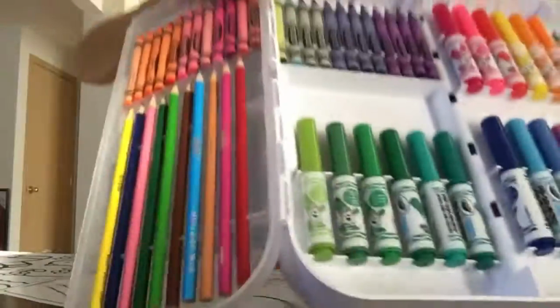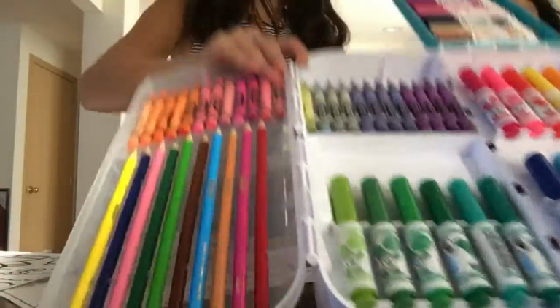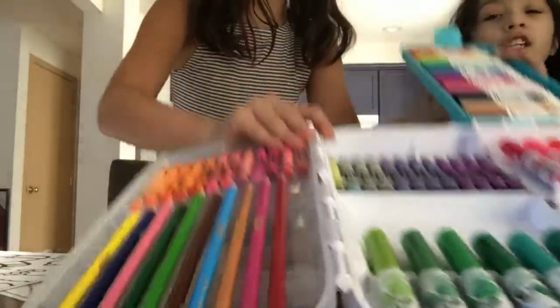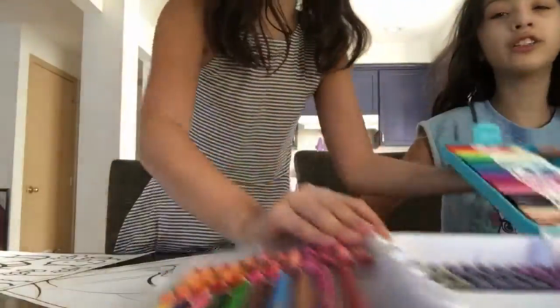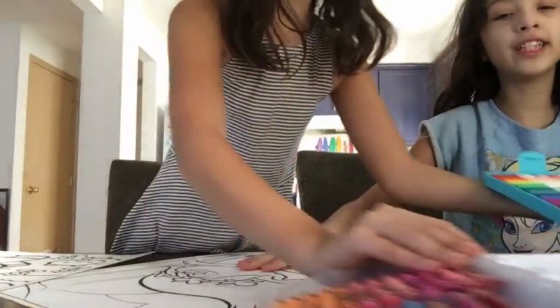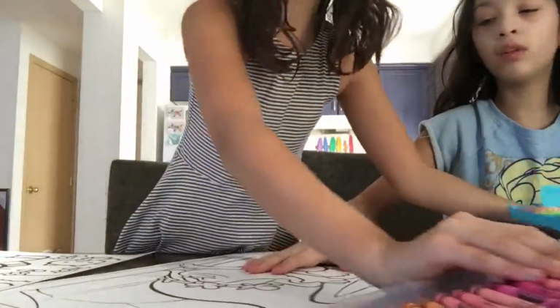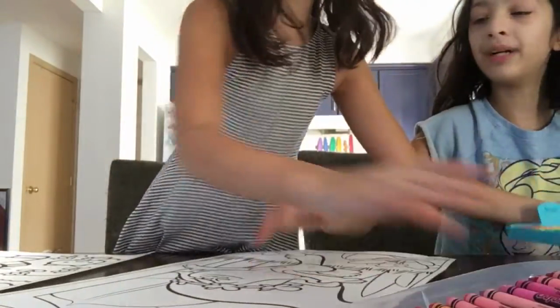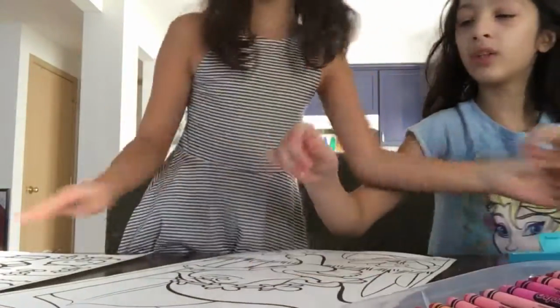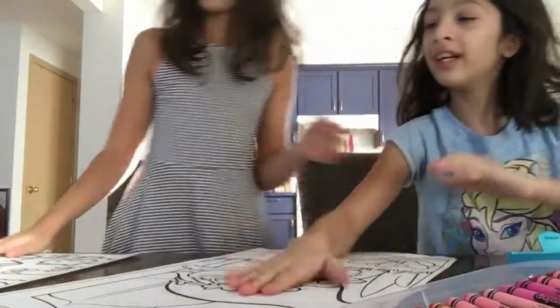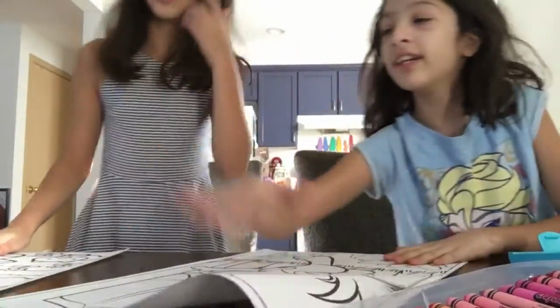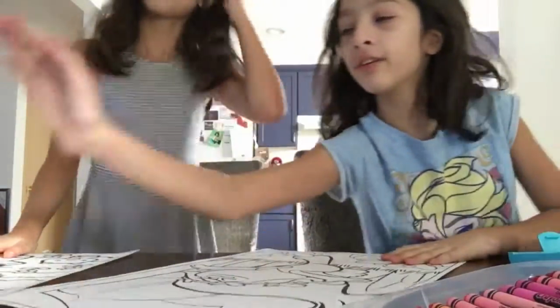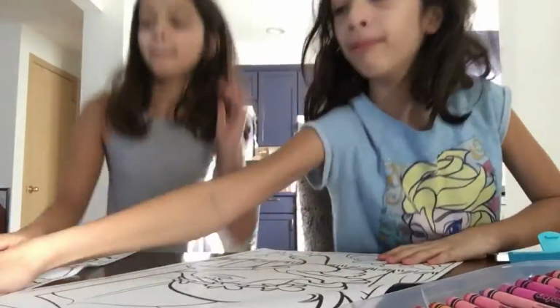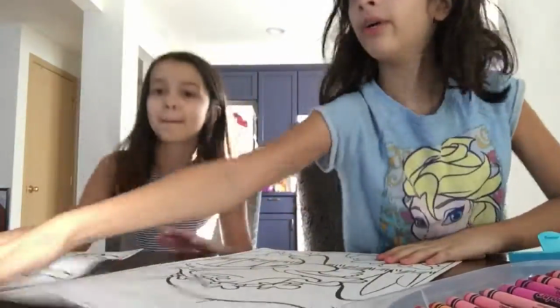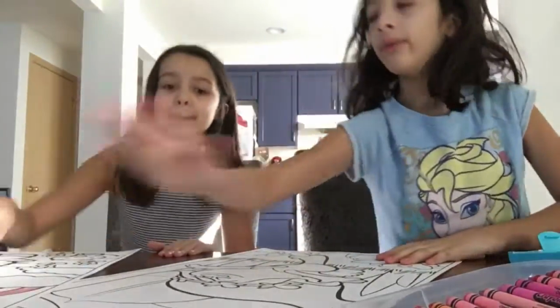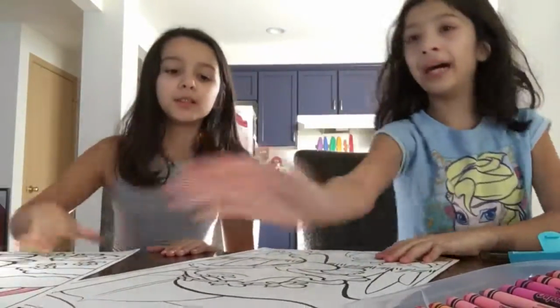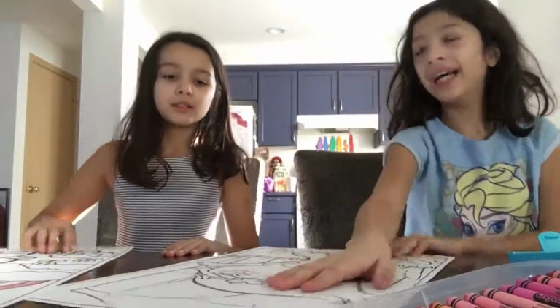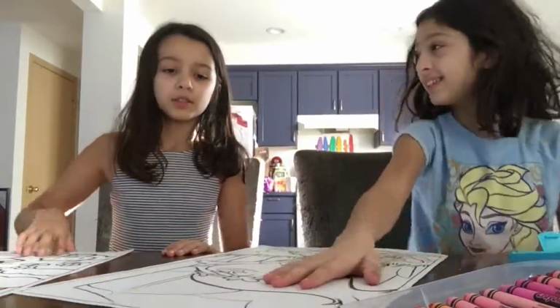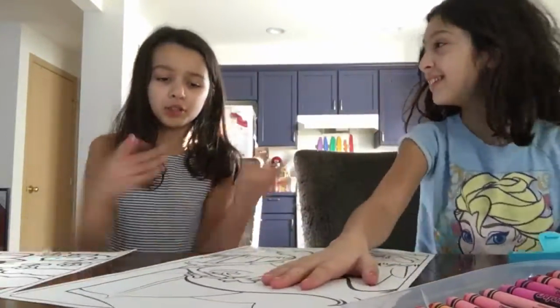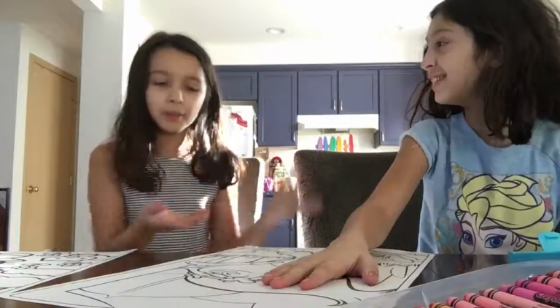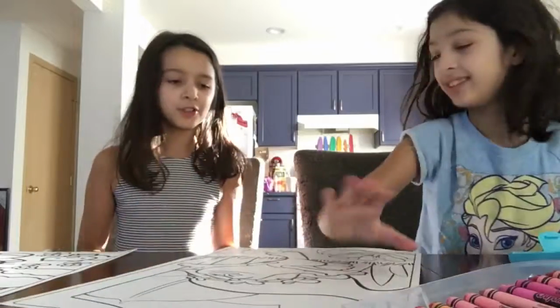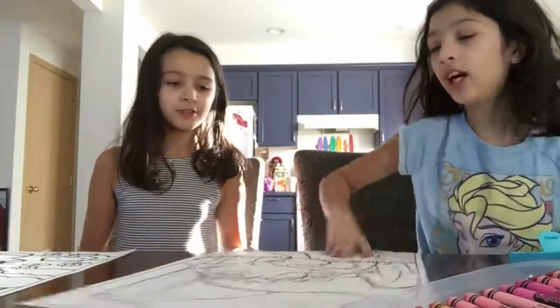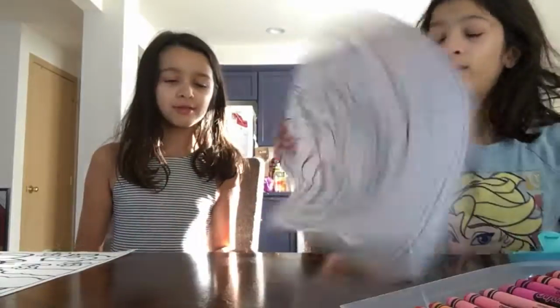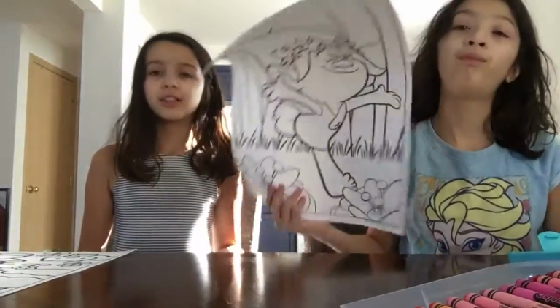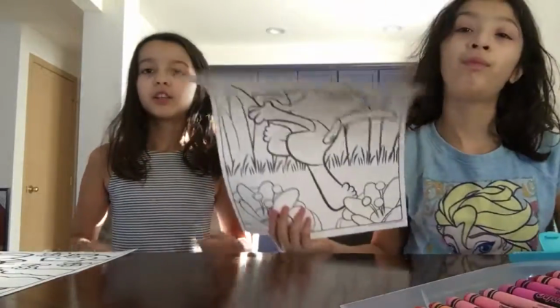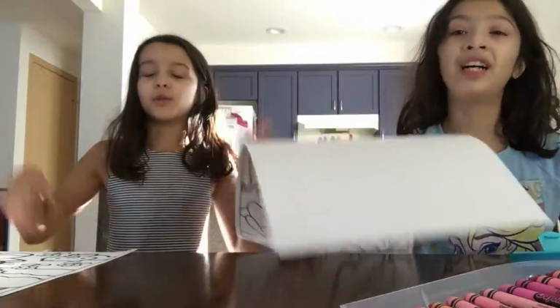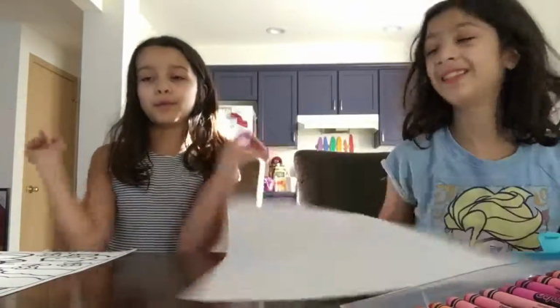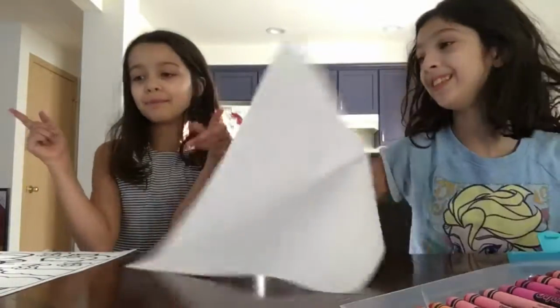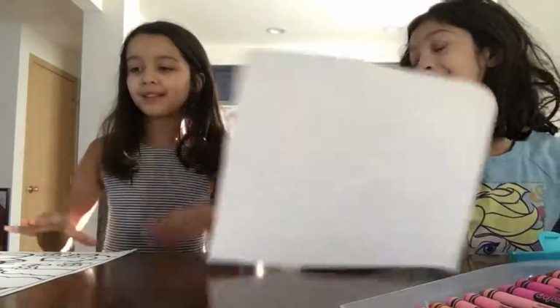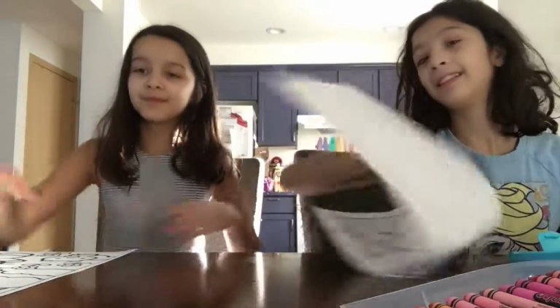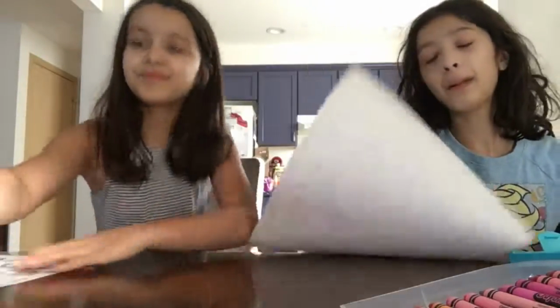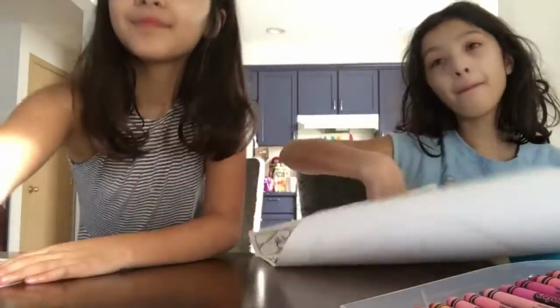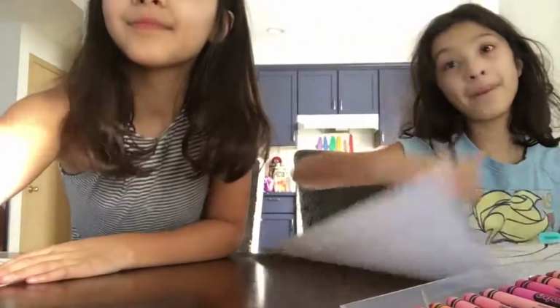So we're going to start coloring and we'll be back with her hair and the rainbow. Bye! Well, show them the picture. So we'll be right back.